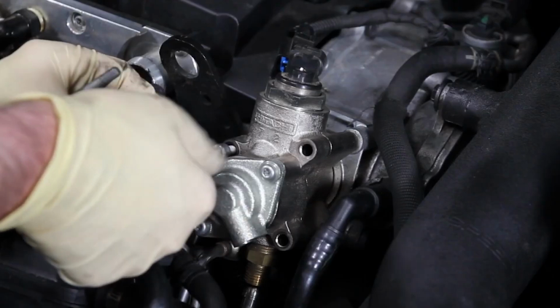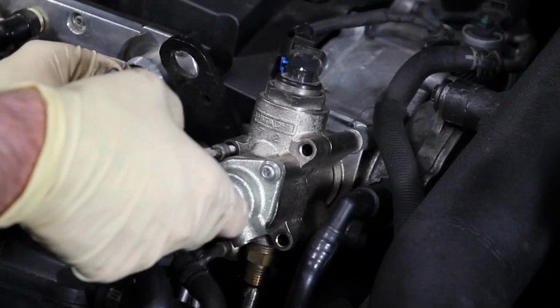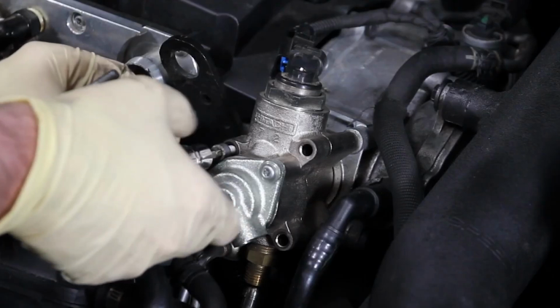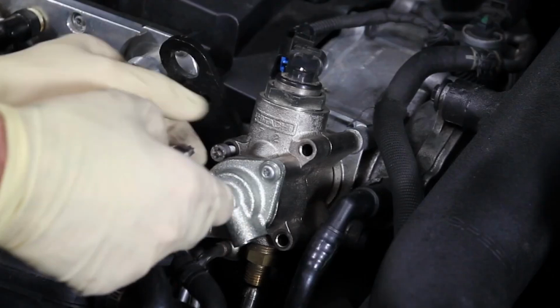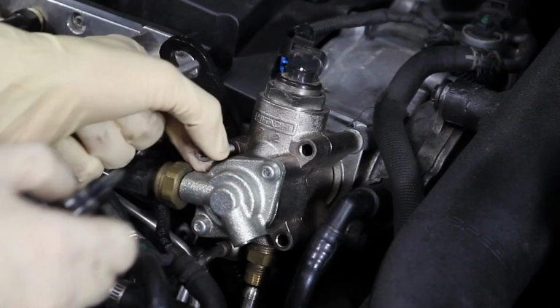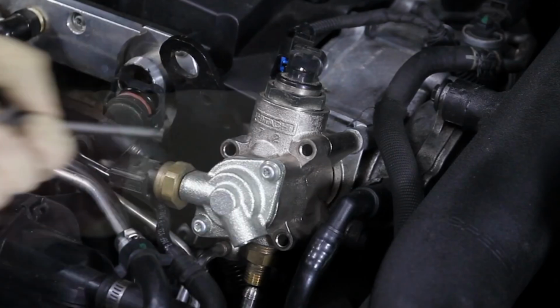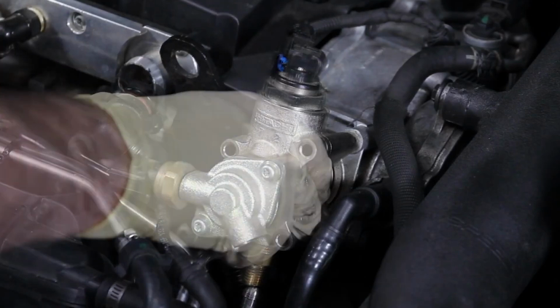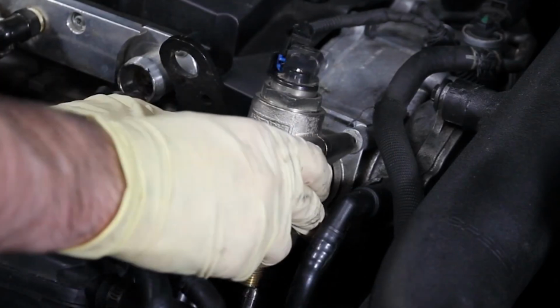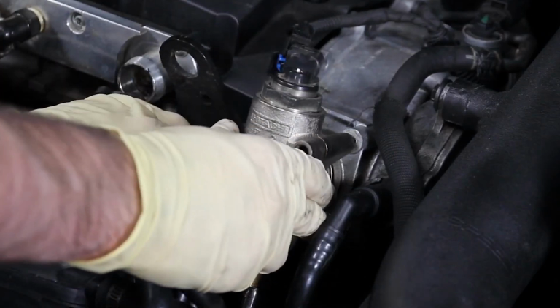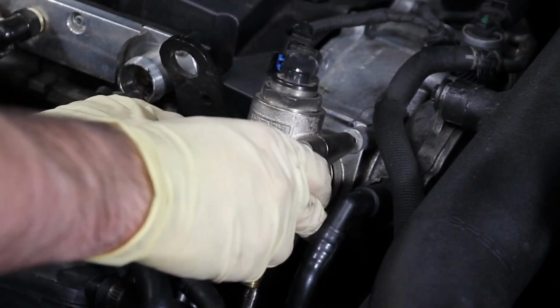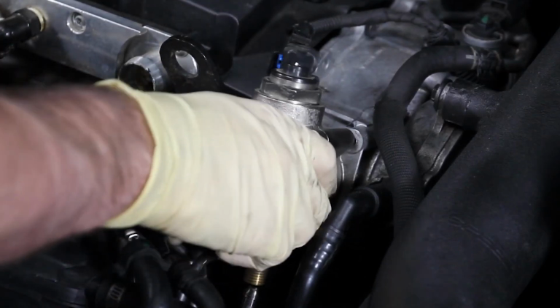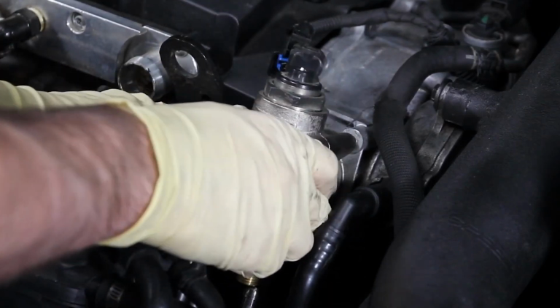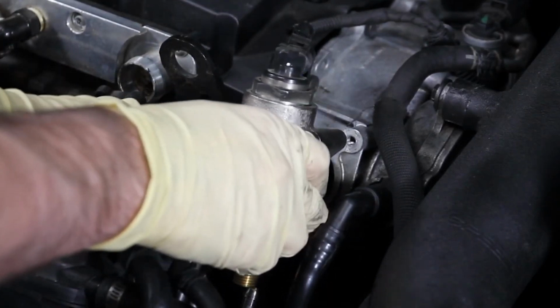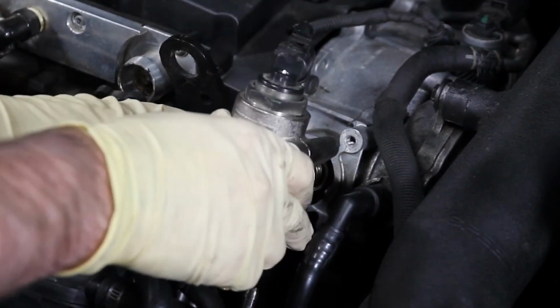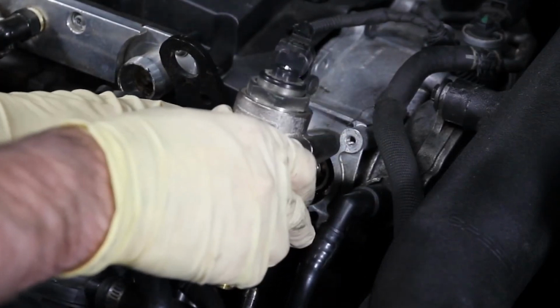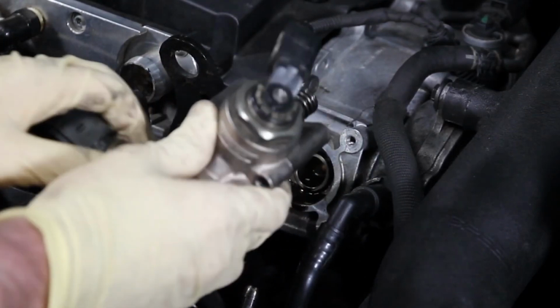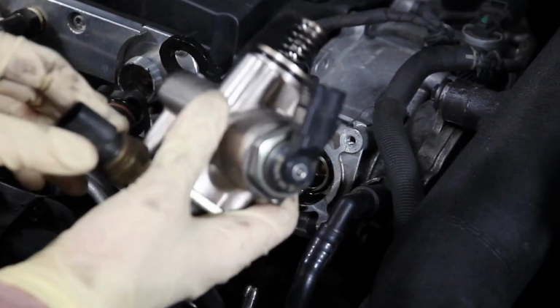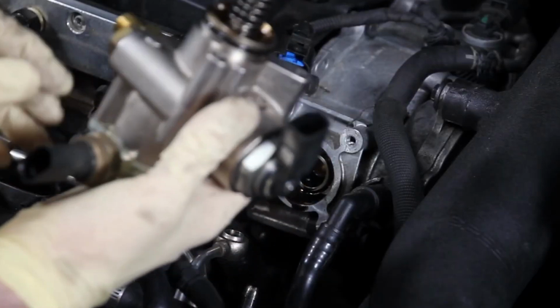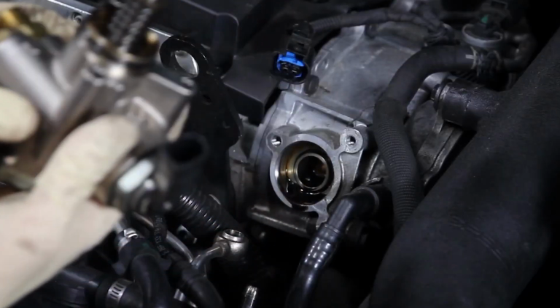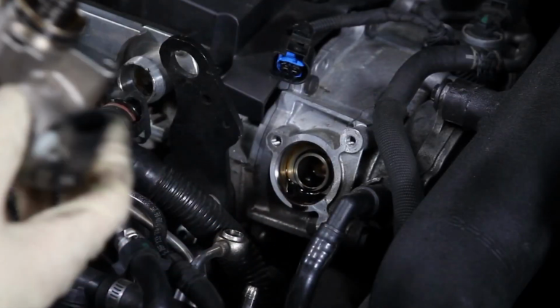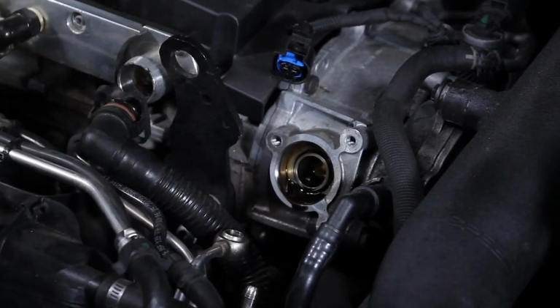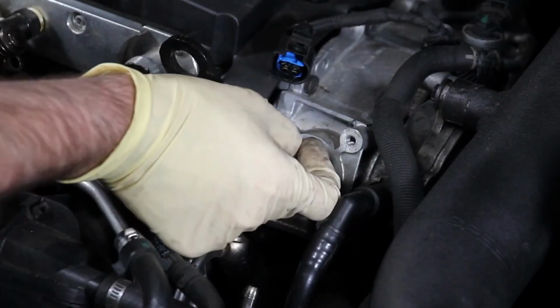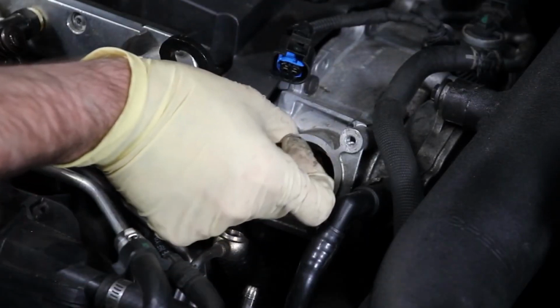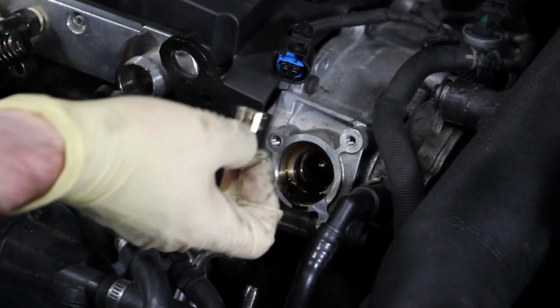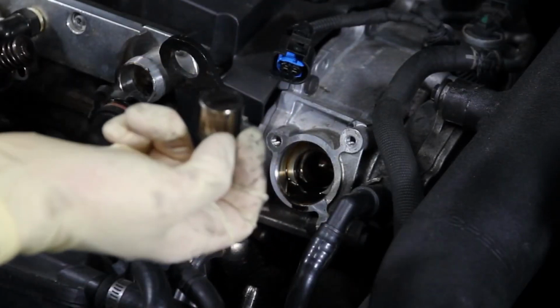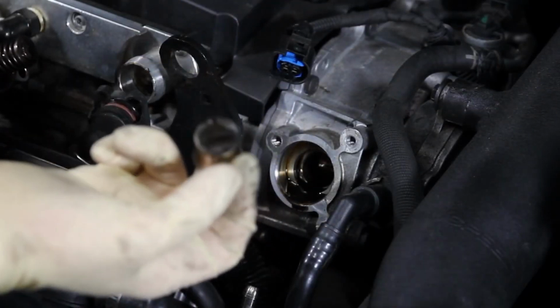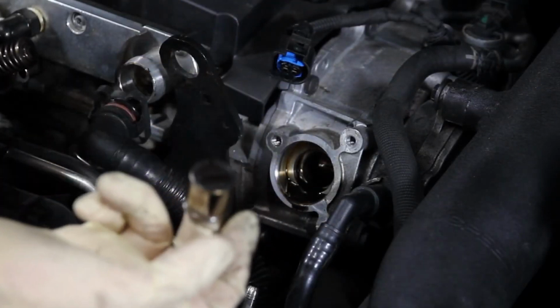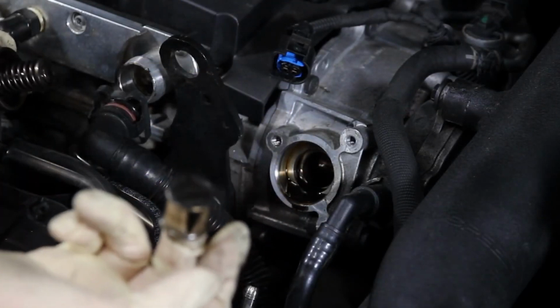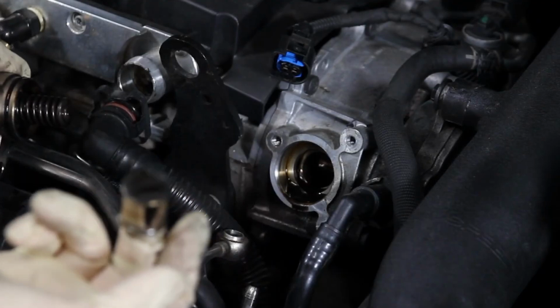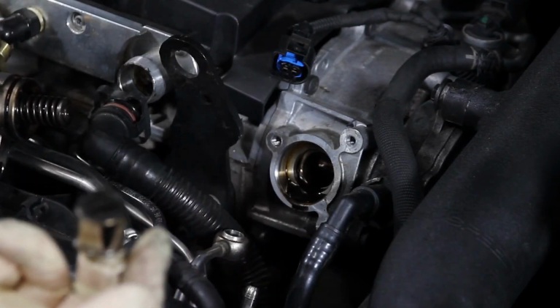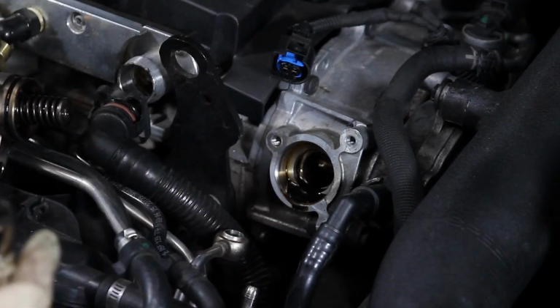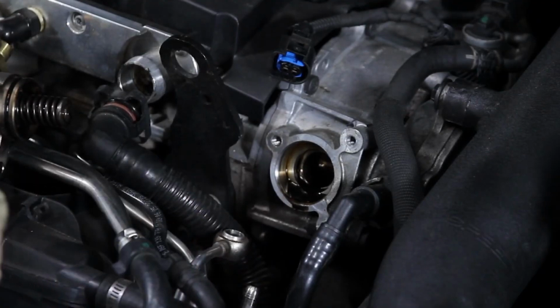If yours is all chewed up, that's 100% going to be a problem and could be the cause of the issue — which is why someone sold the car without fixing it, because cams are expensive, the job is a big job, you have to get into the timing. It's not ideal.